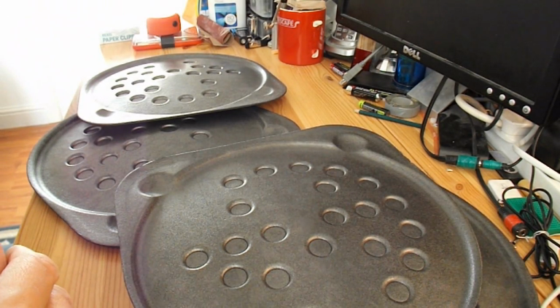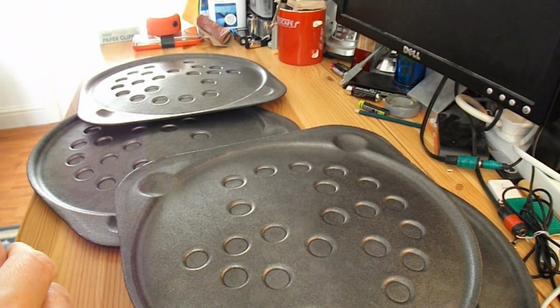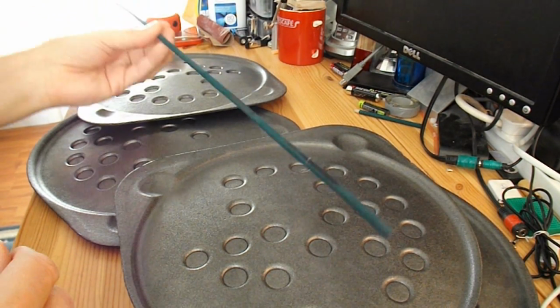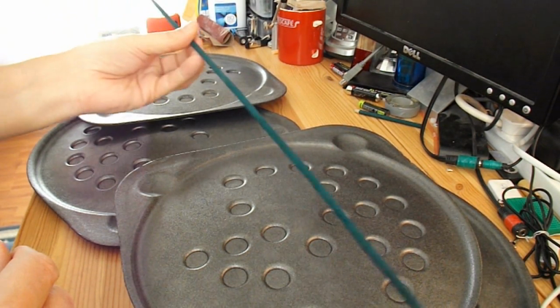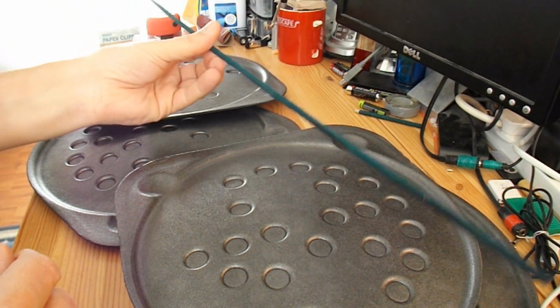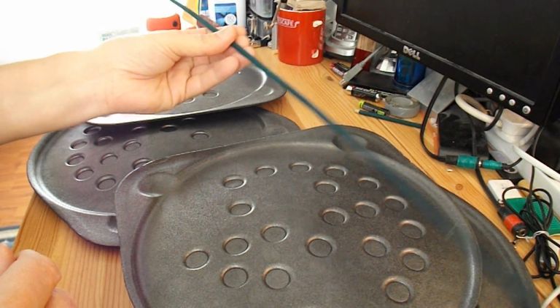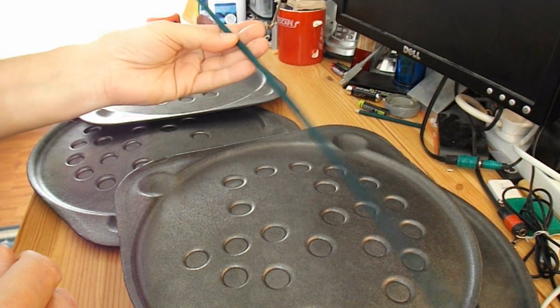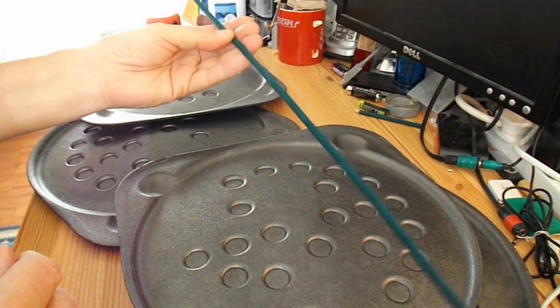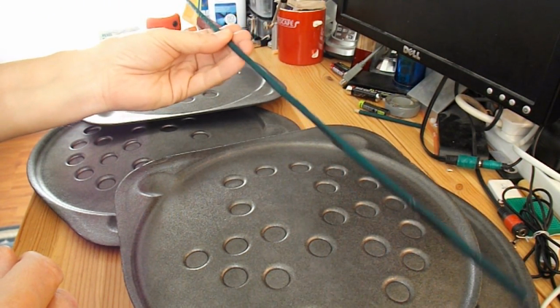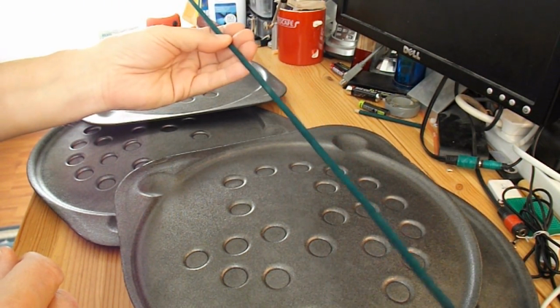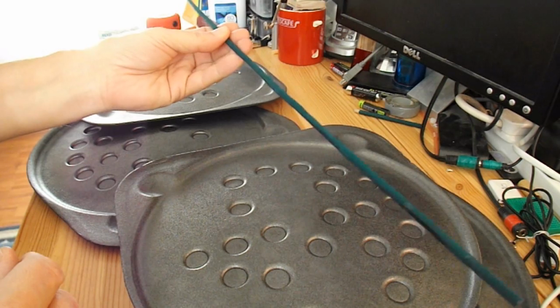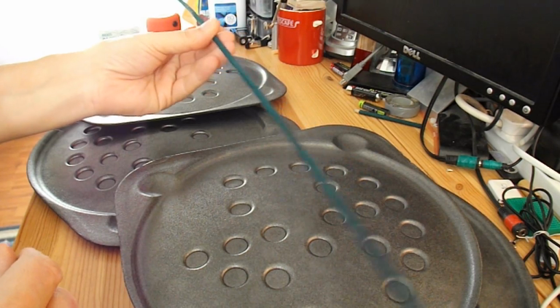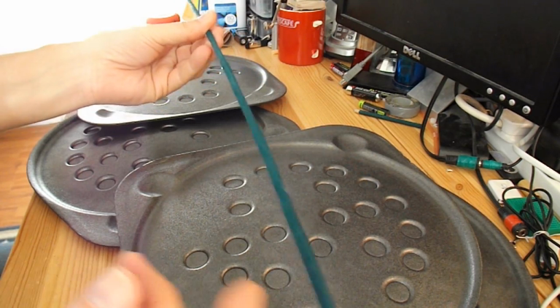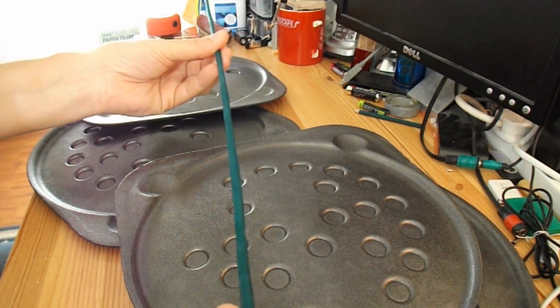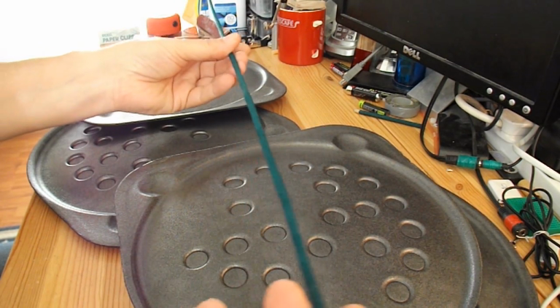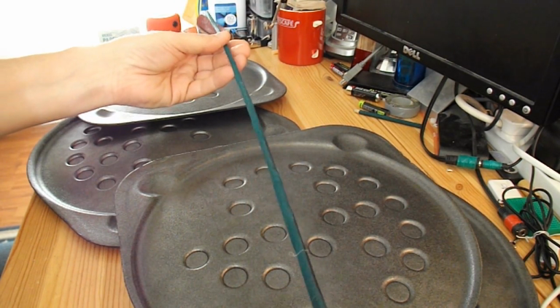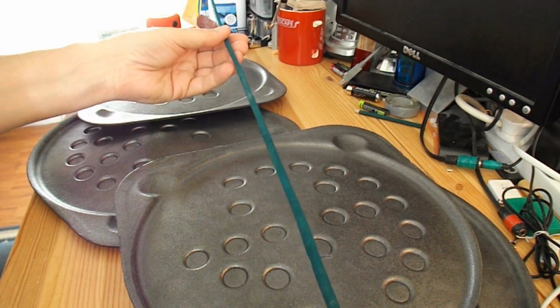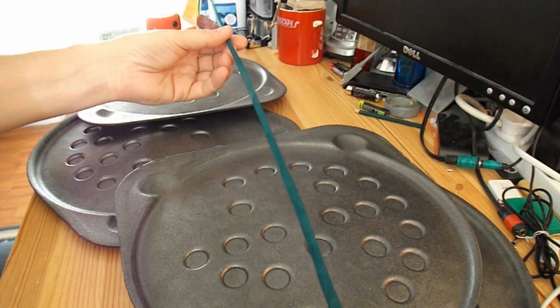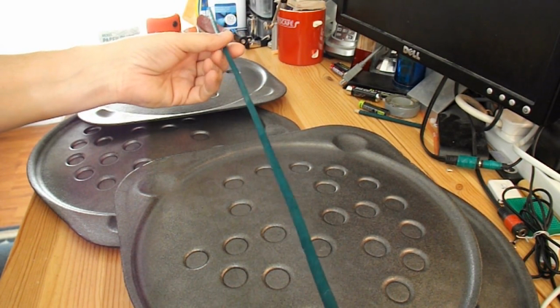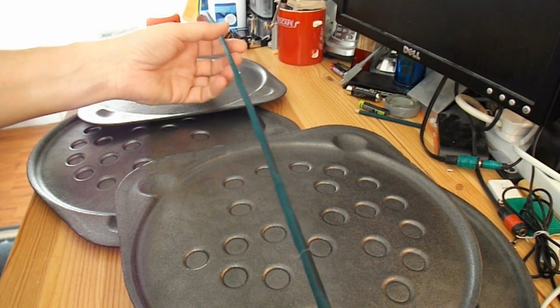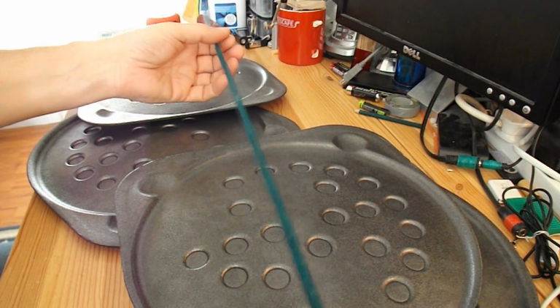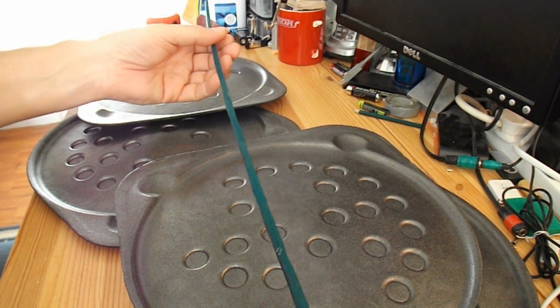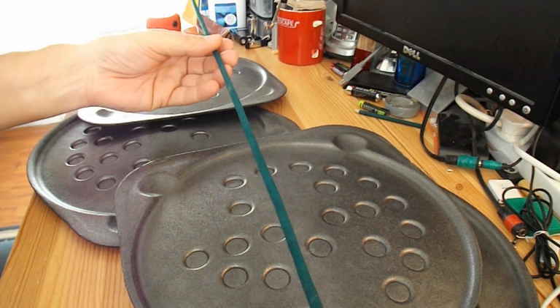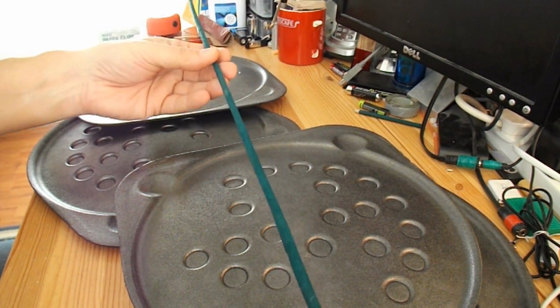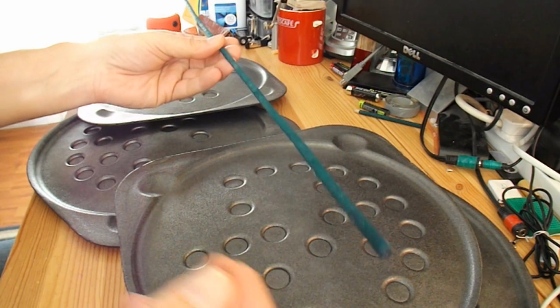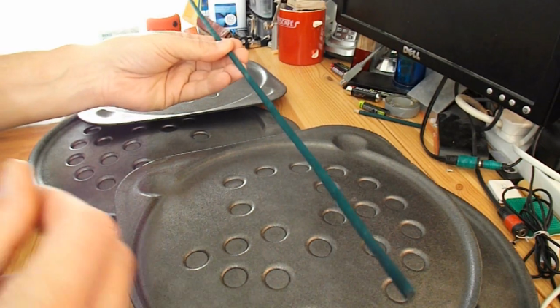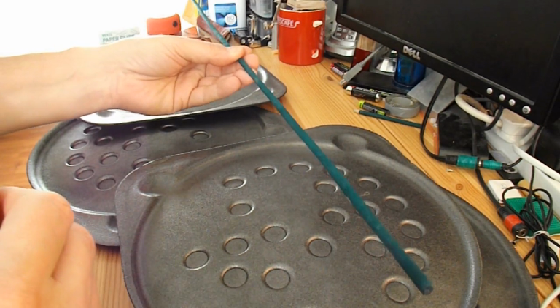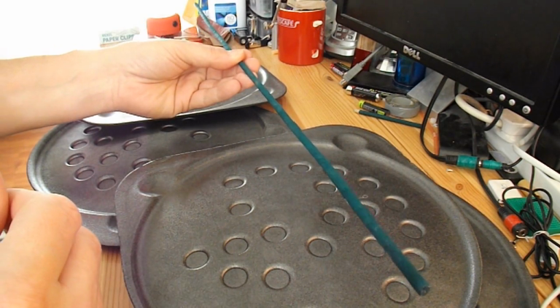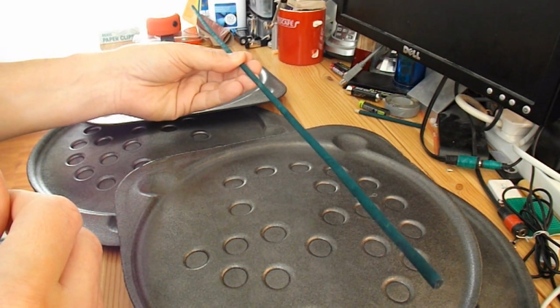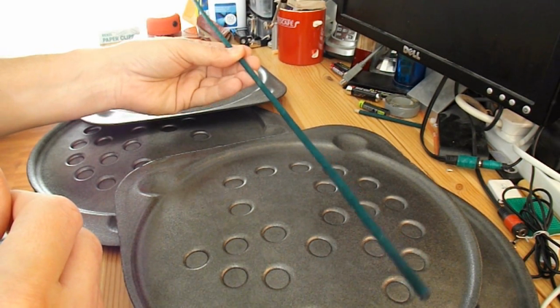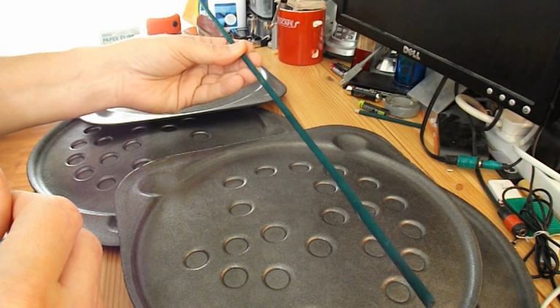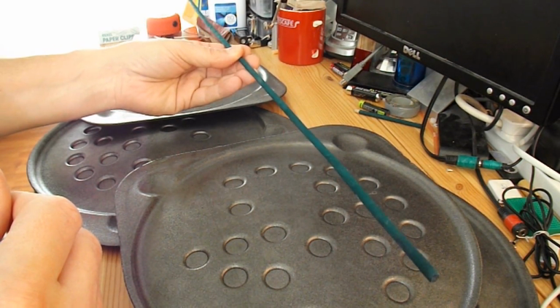I'll probably use one of my flower canes for the fuselage. As I've said before, they're not exactly straight, but that shouldn't matter for what I'm going to do here.